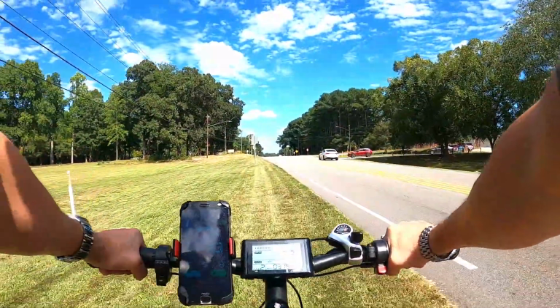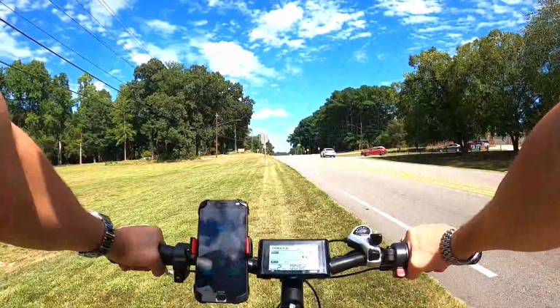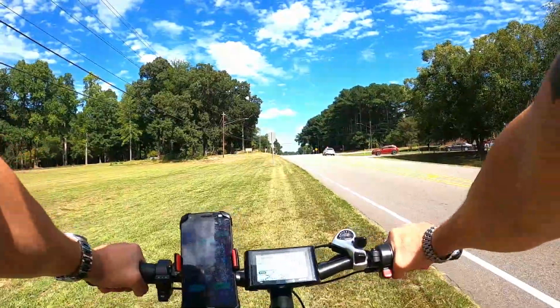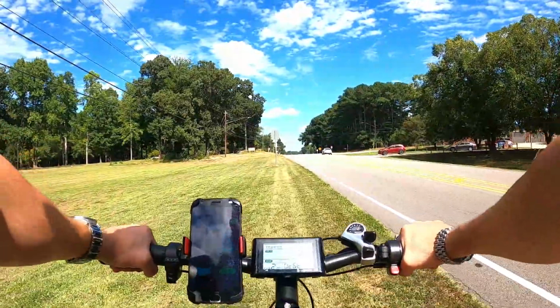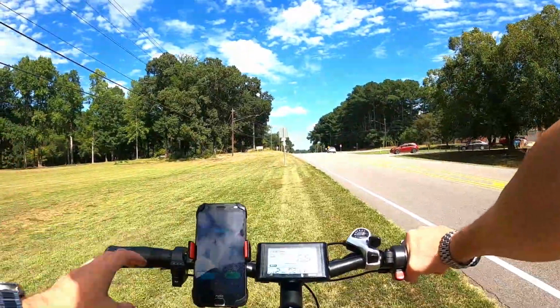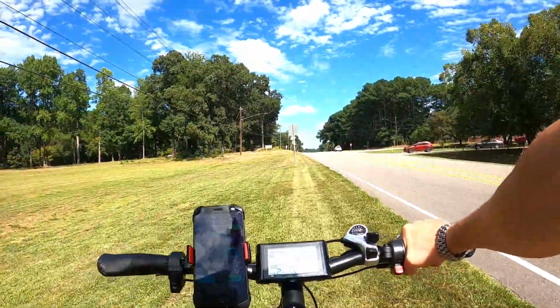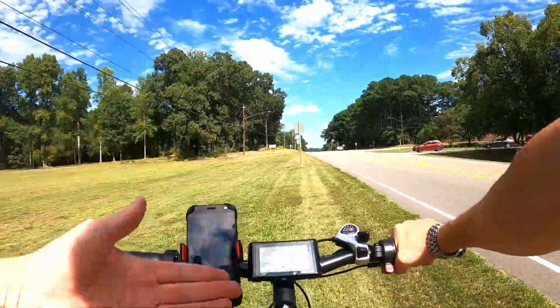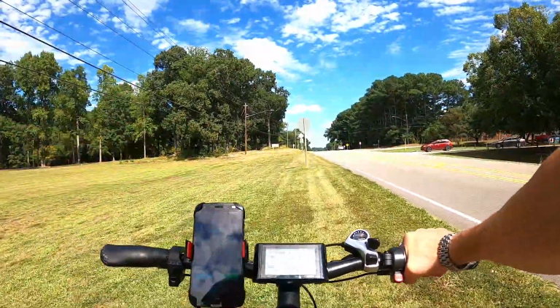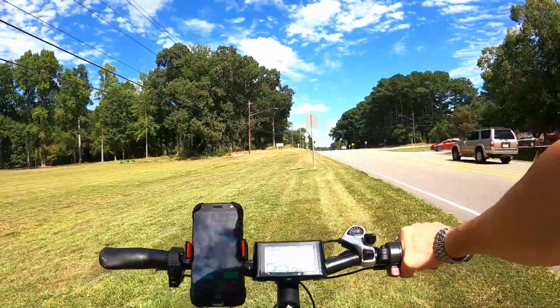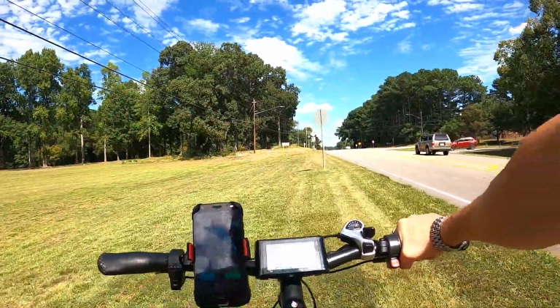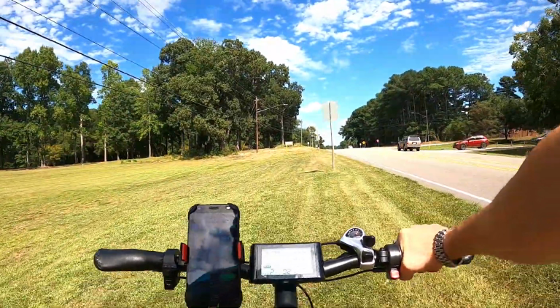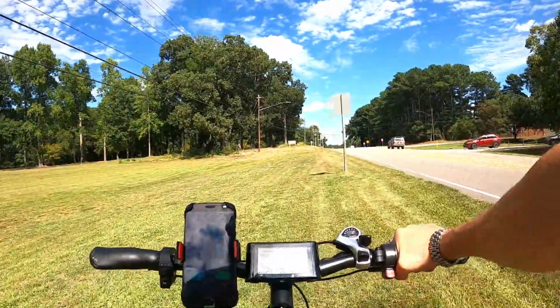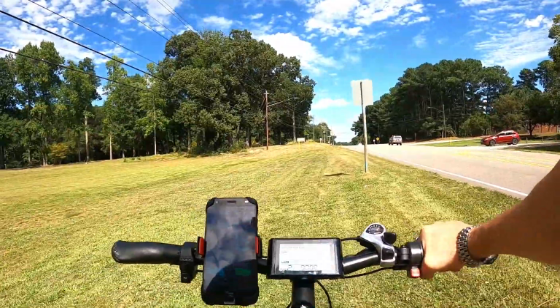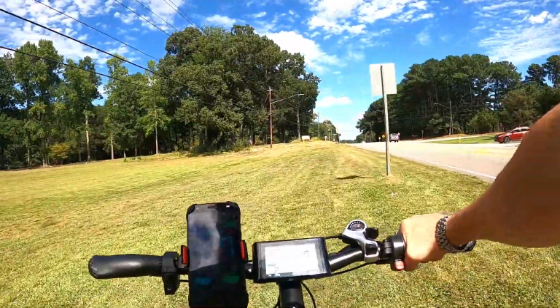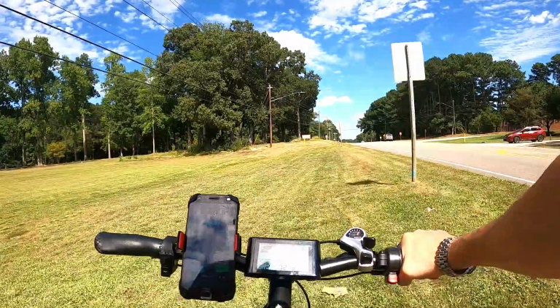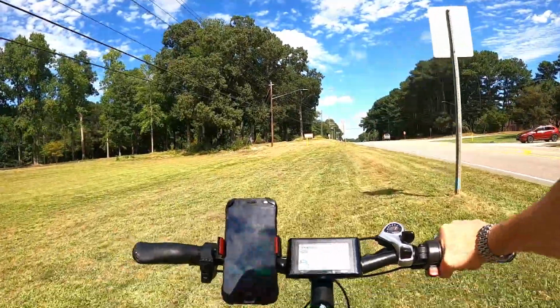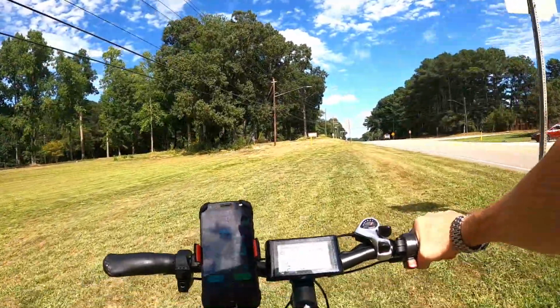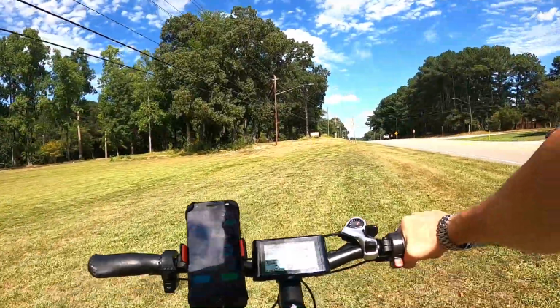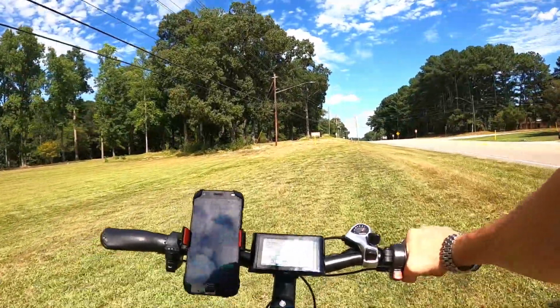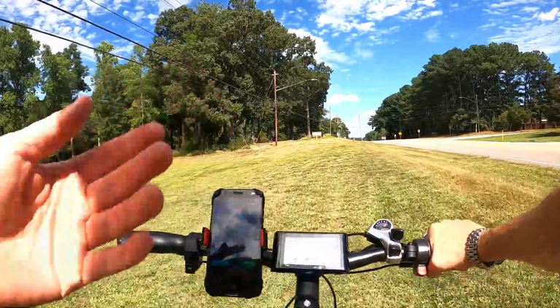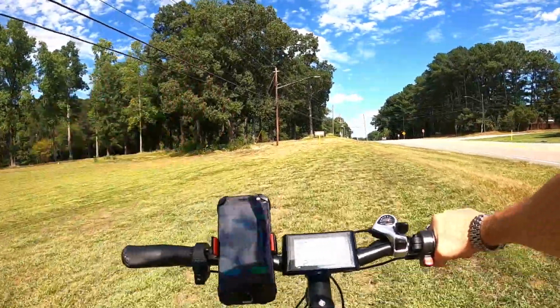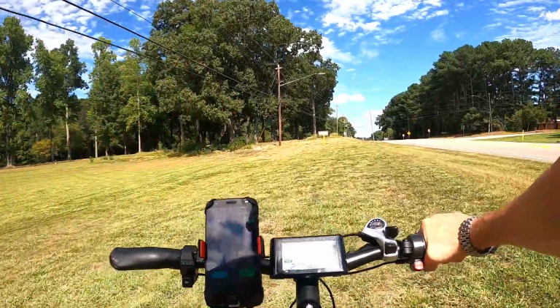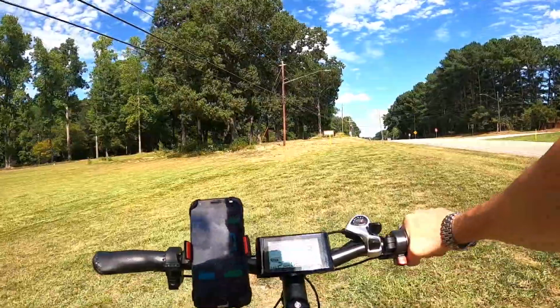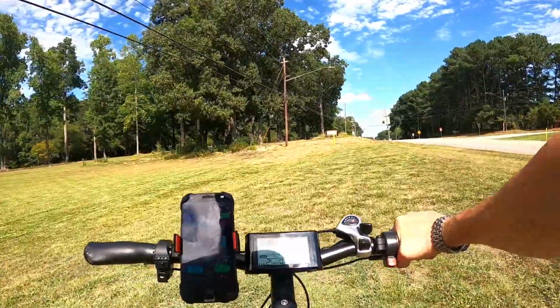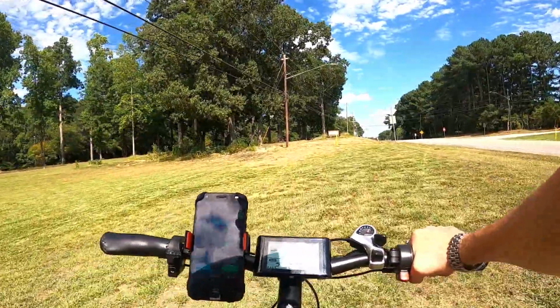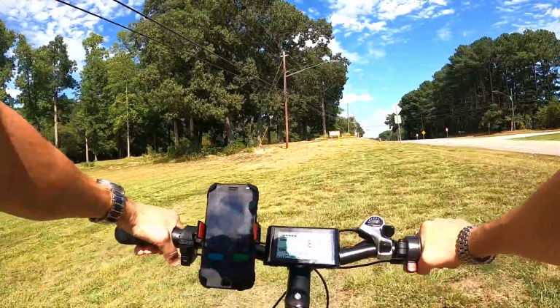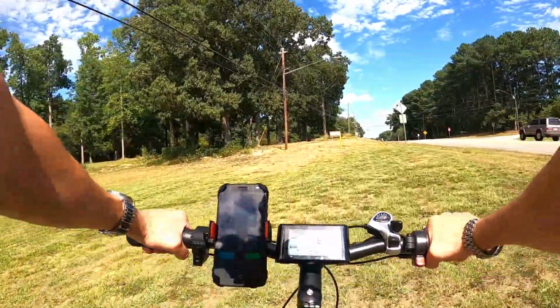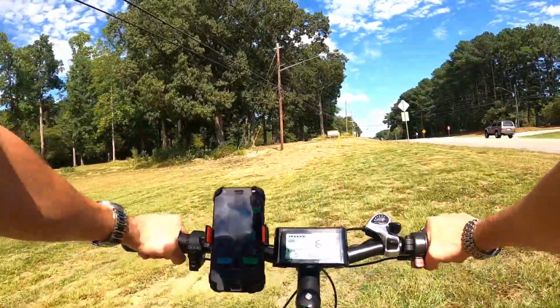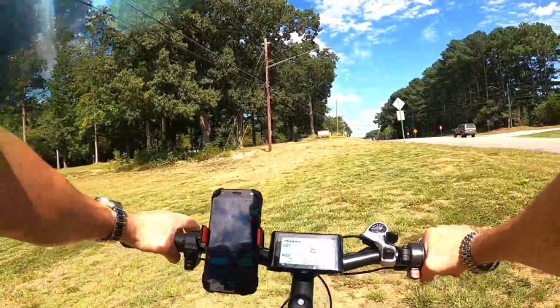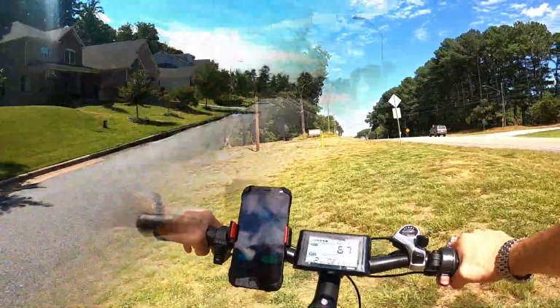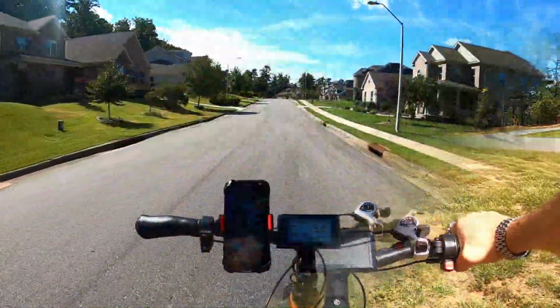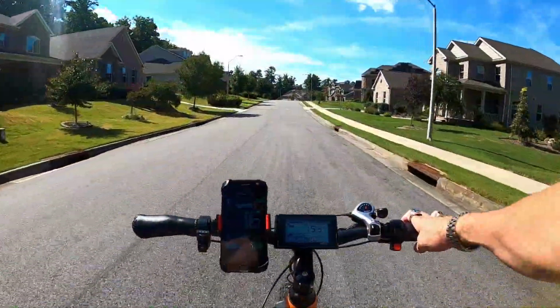My guess is it's gonna end up somewhere like maybe 36 to 37 miles throttle only. I'm gonna put a hurting on this thing before I check back in — it's probably gonna take at least 12 to 13 miles to lose the first battery bar, so I will check in periodically as we go.